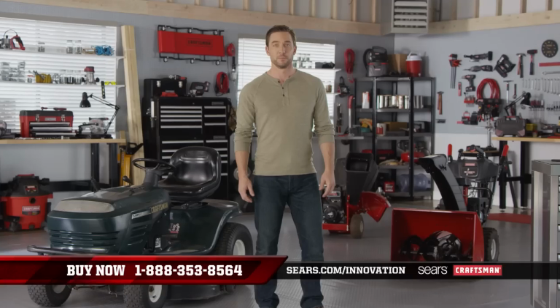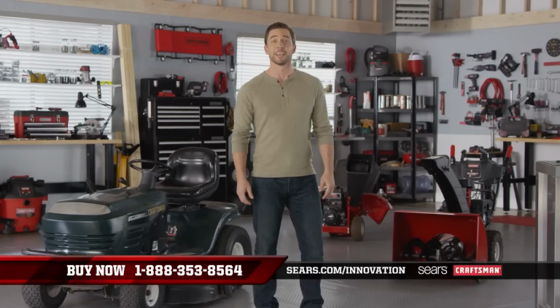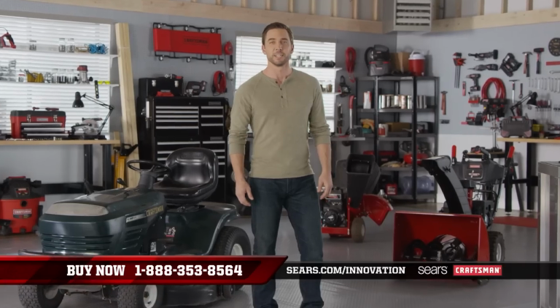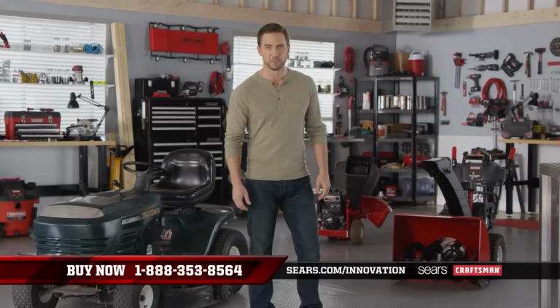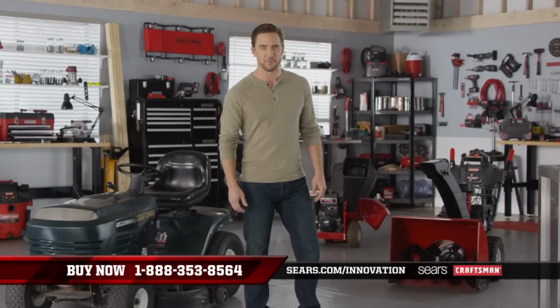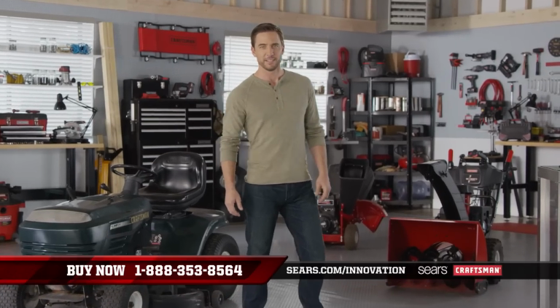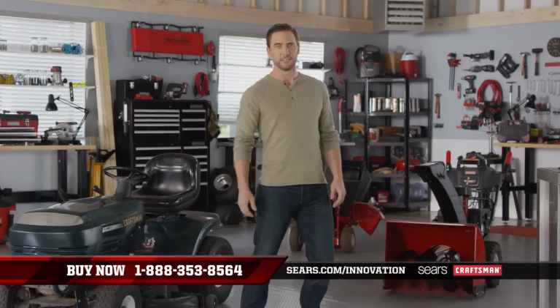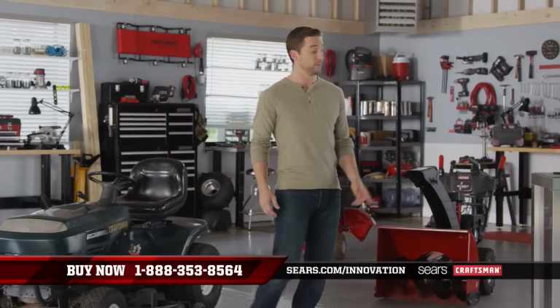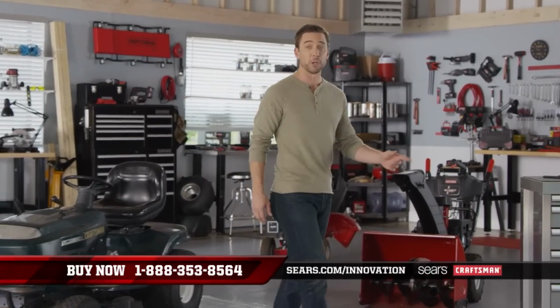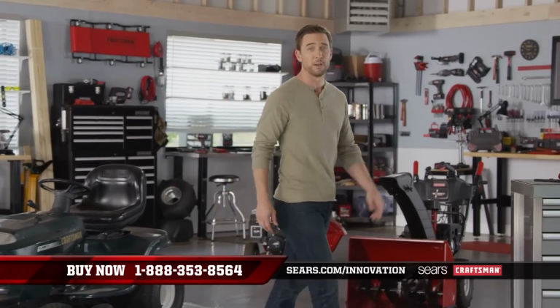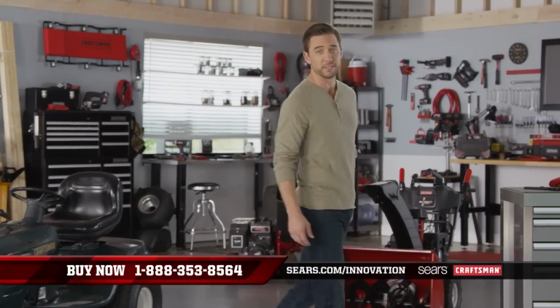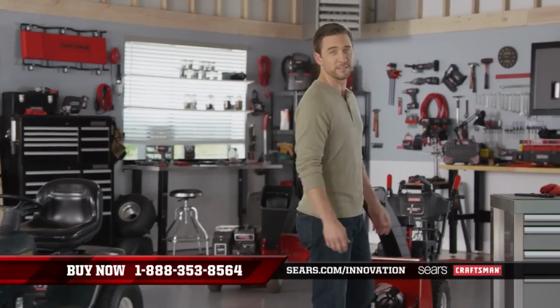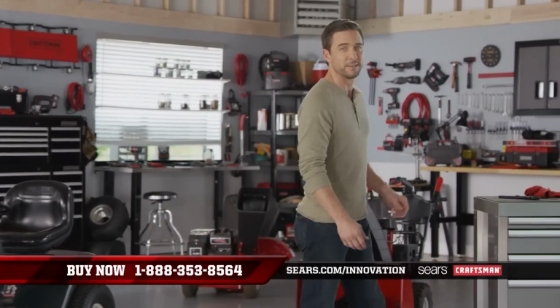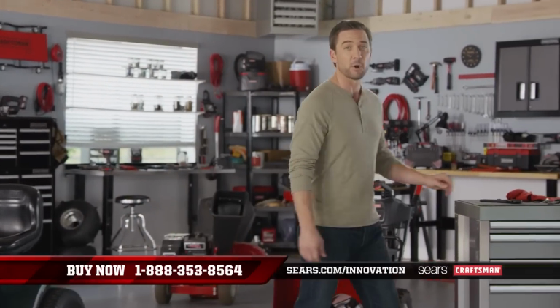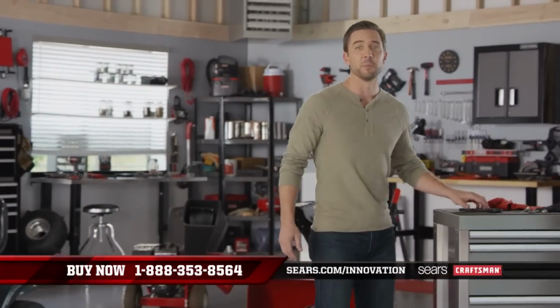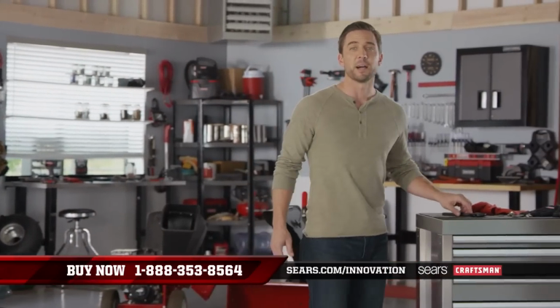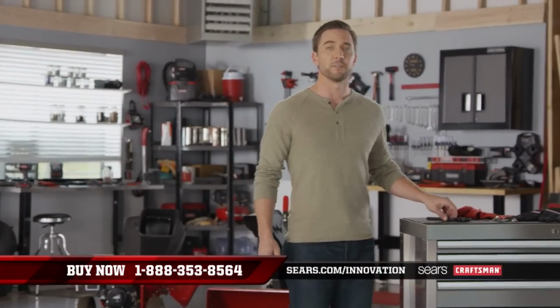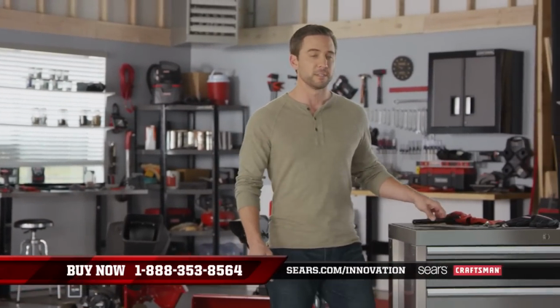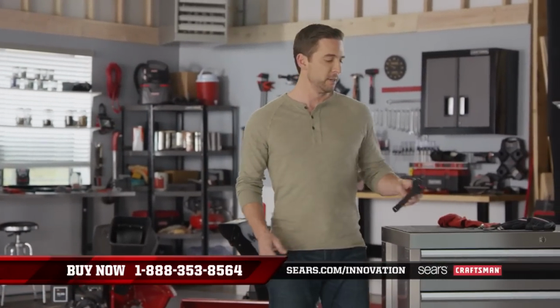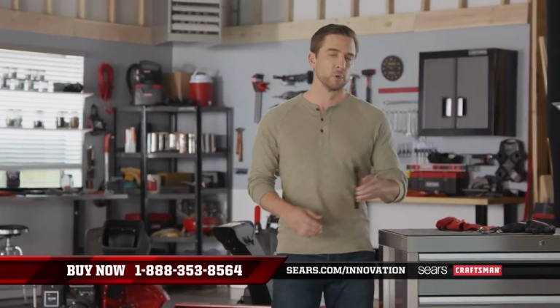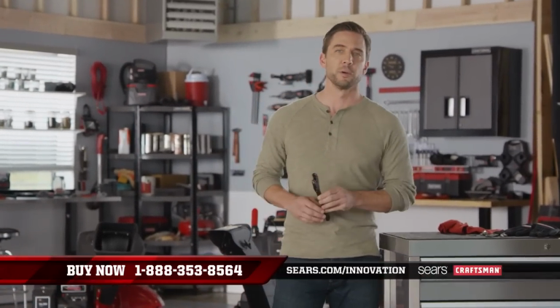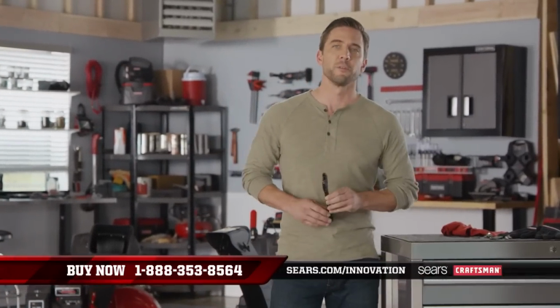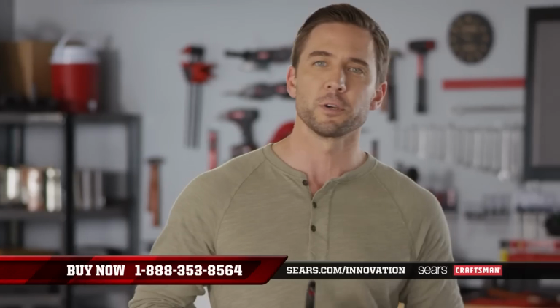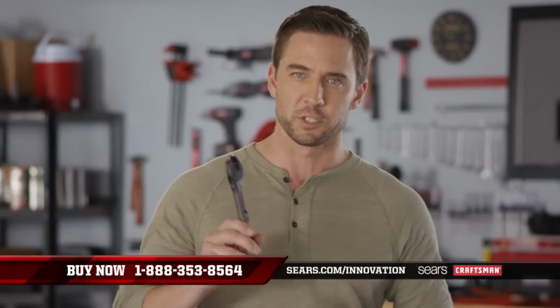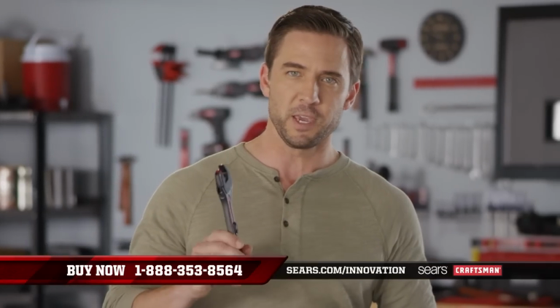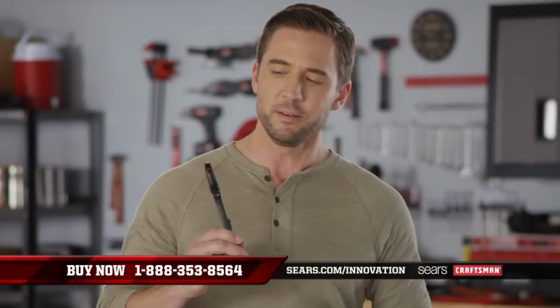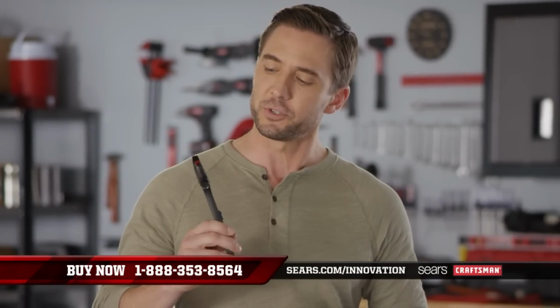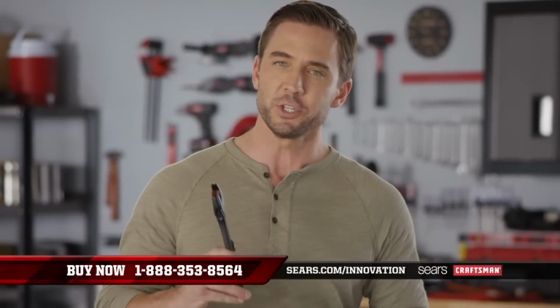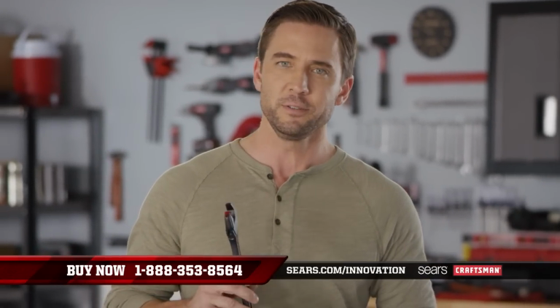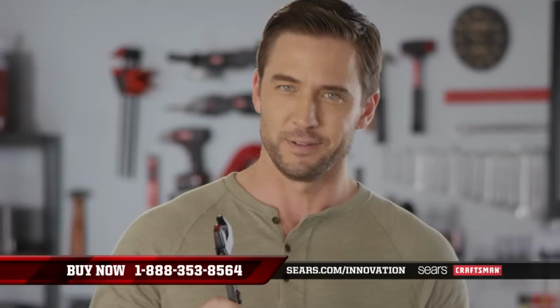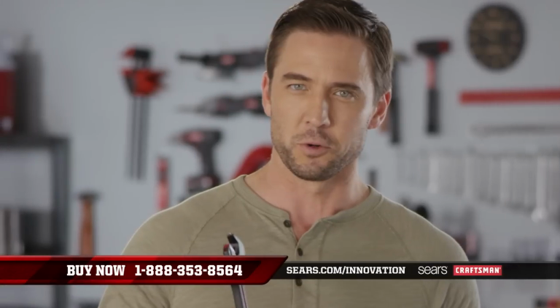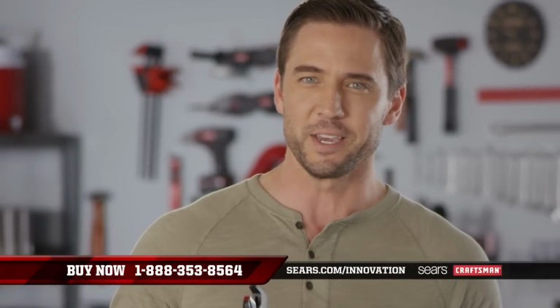Like getting jobs done fast? Well, you're gonna love this. The Craftsman Mach Series — tools built with a focus on speed, precision, and more speed.